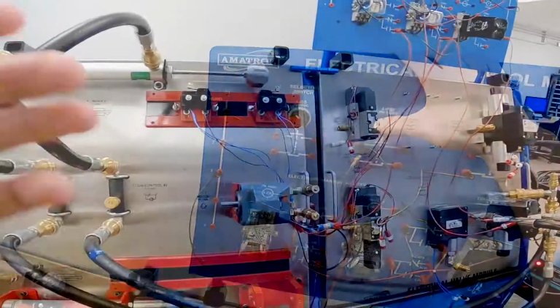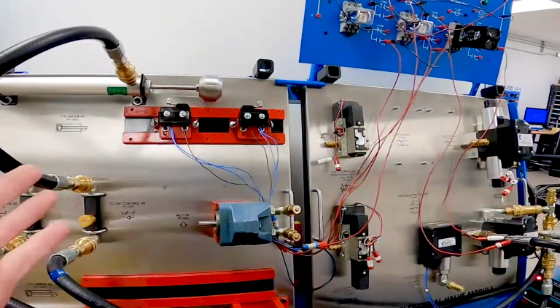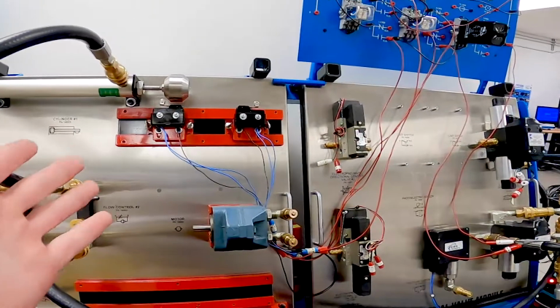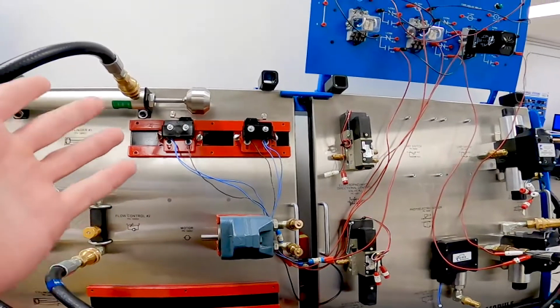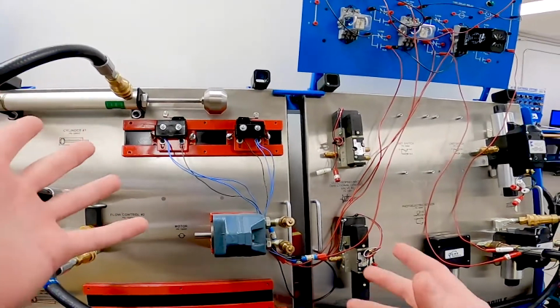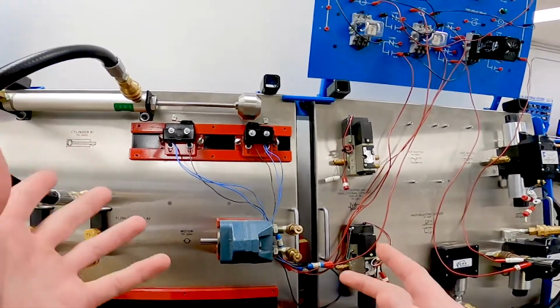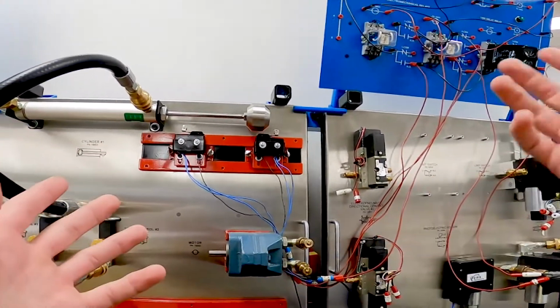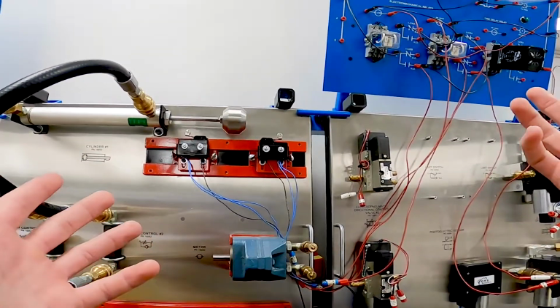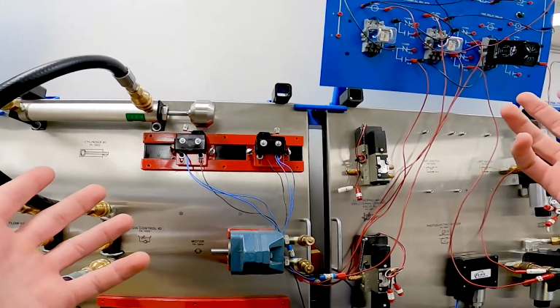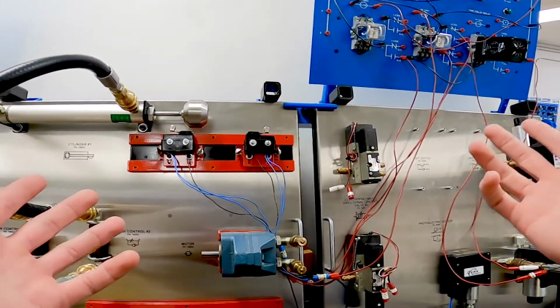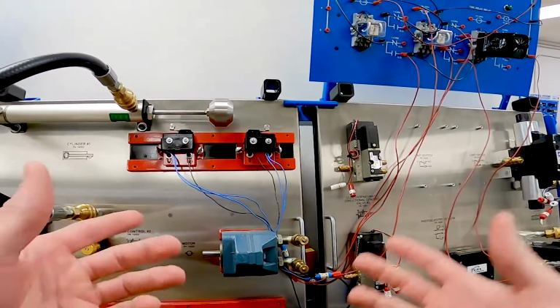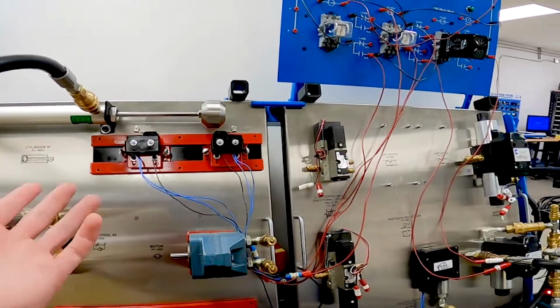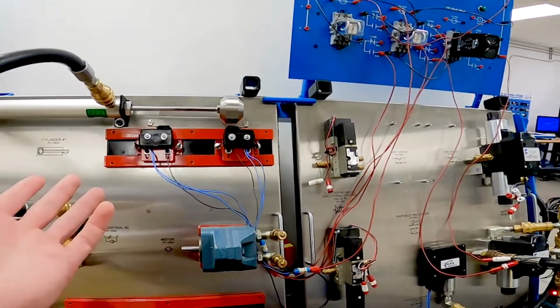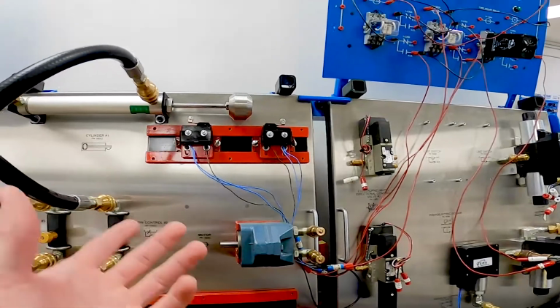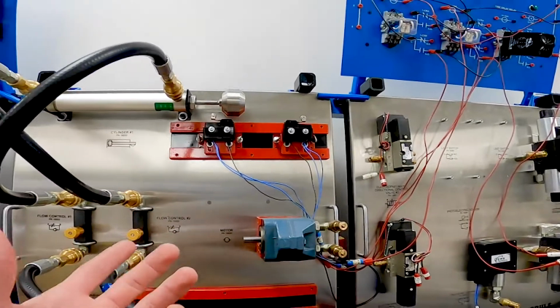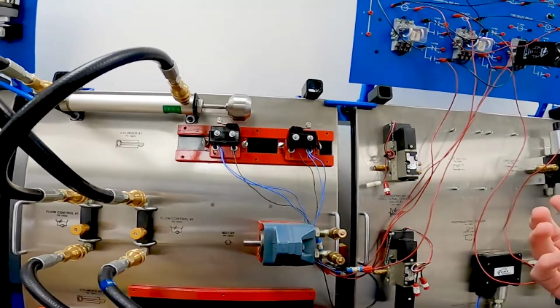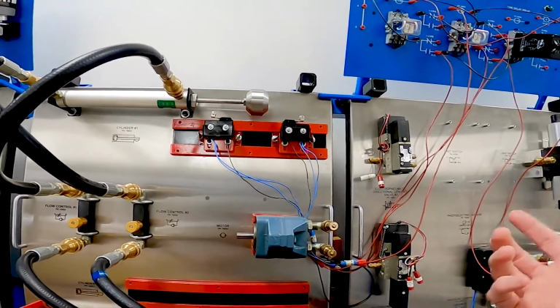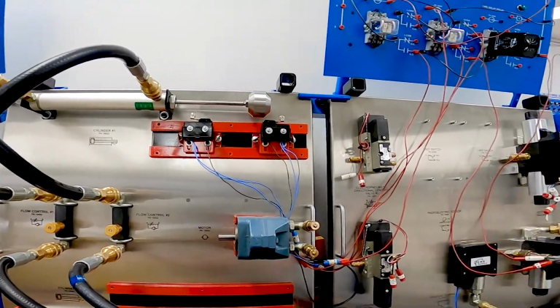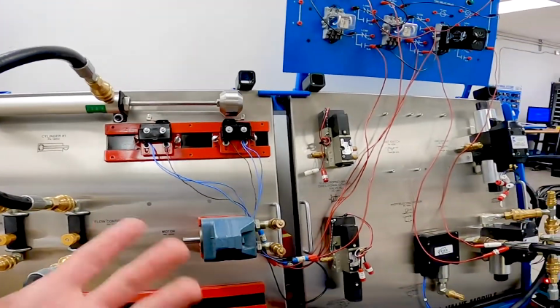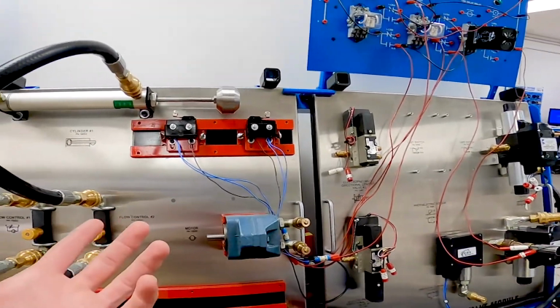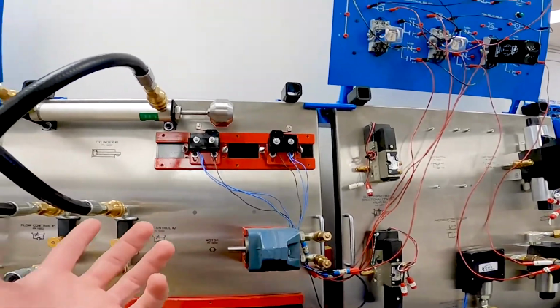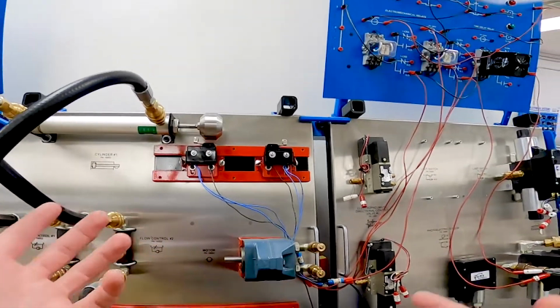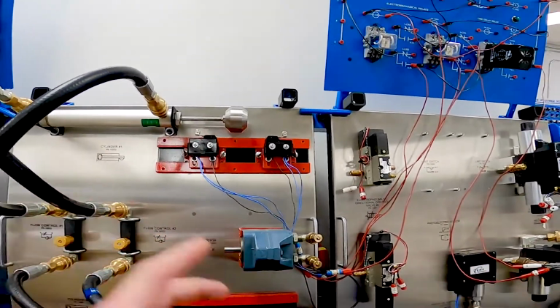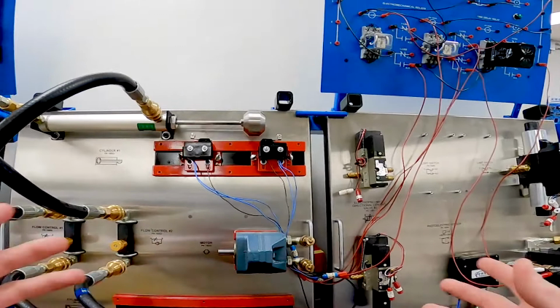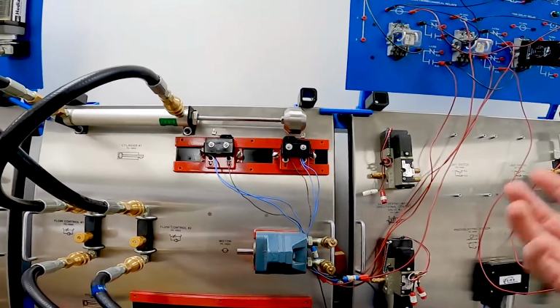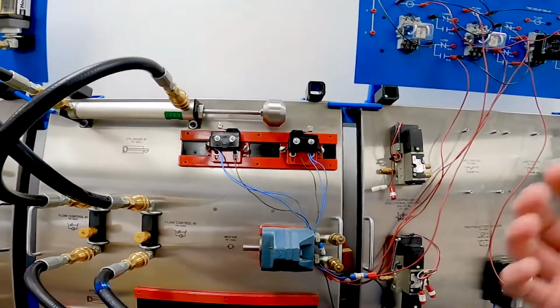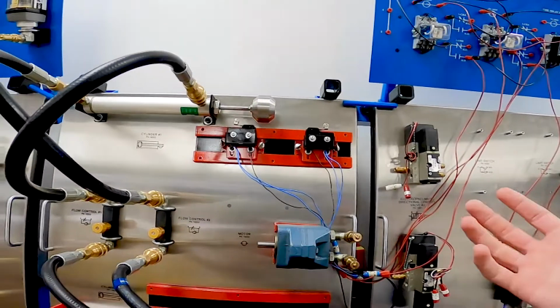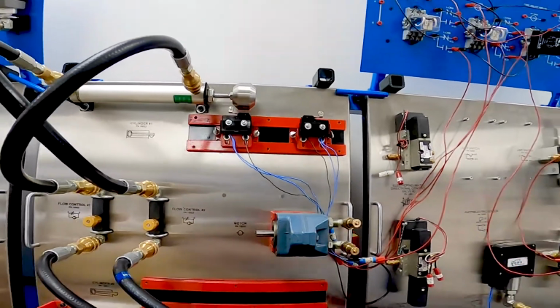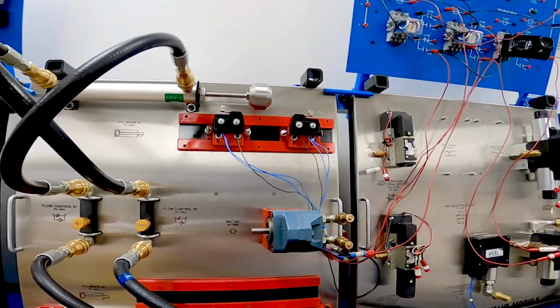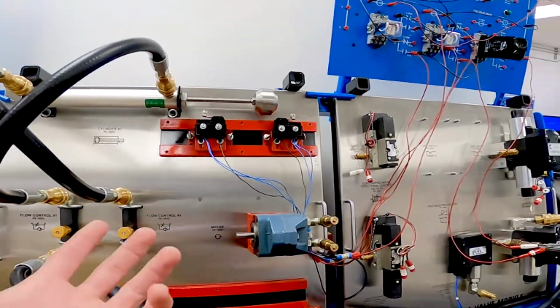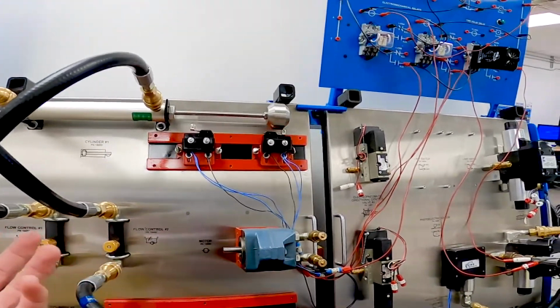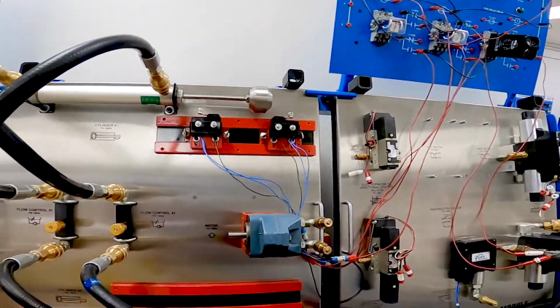These two limit switches are going to be controlling the actual control relays whenever they engage. One's going to be de-energizing and one's going to be energizing so that we can retract and extend whenever the limit switches are satisfied.